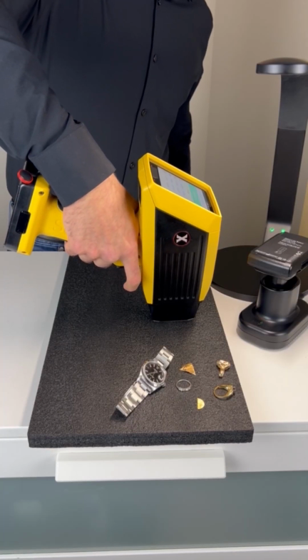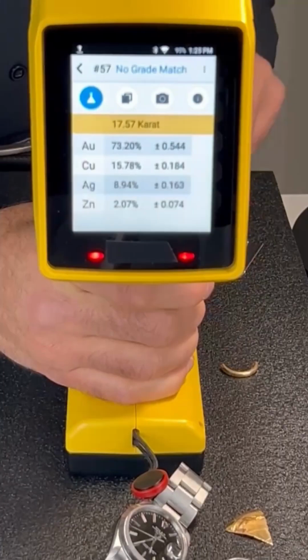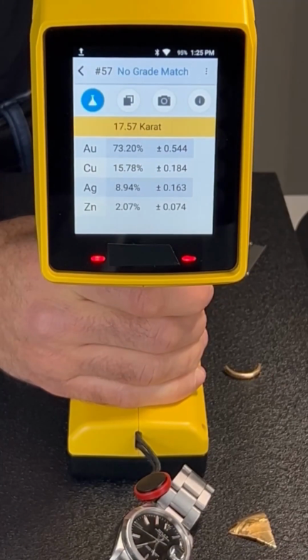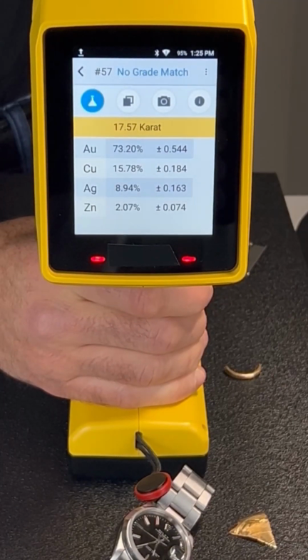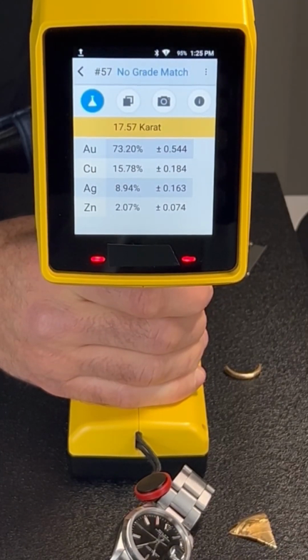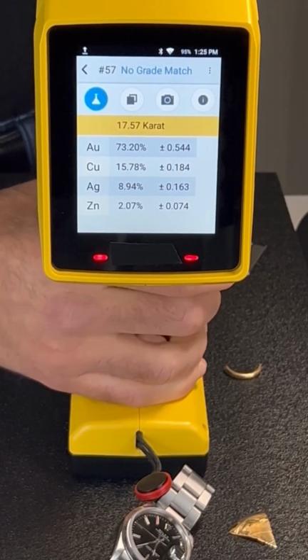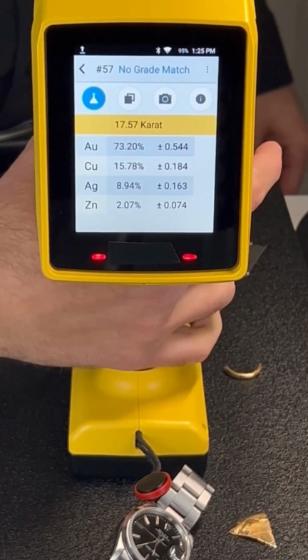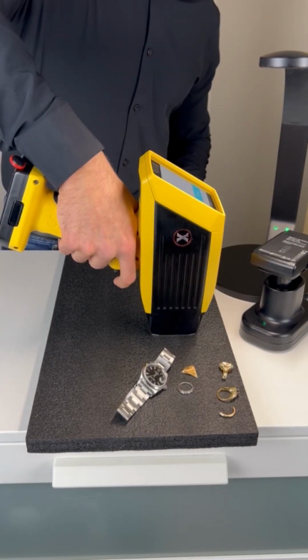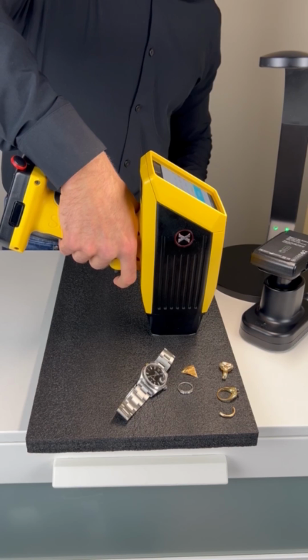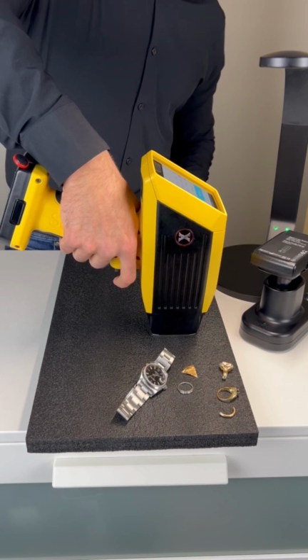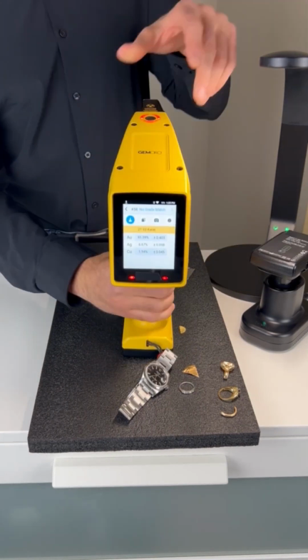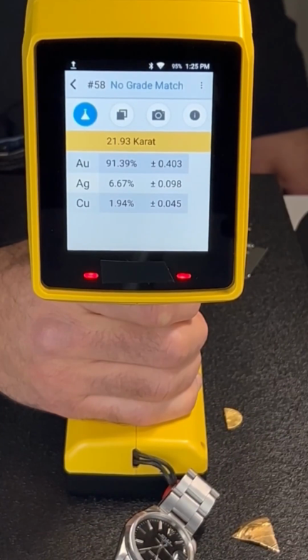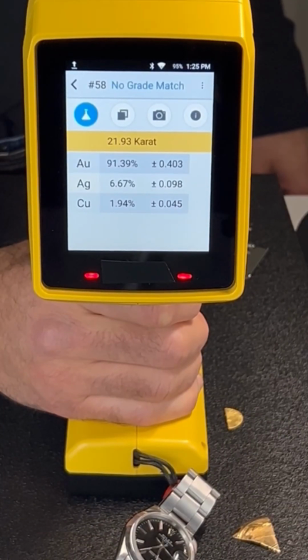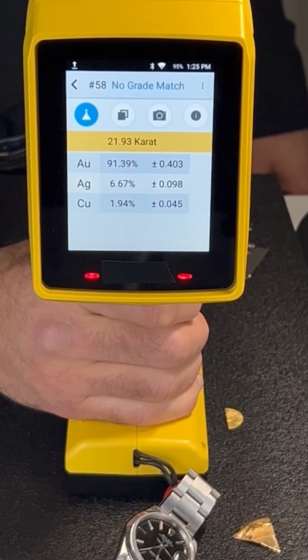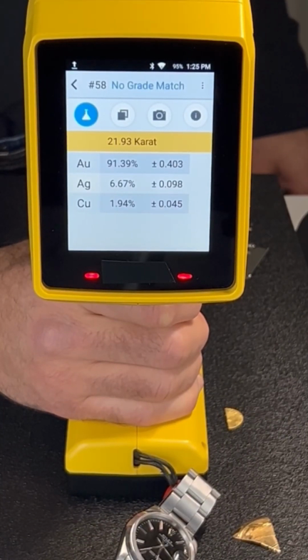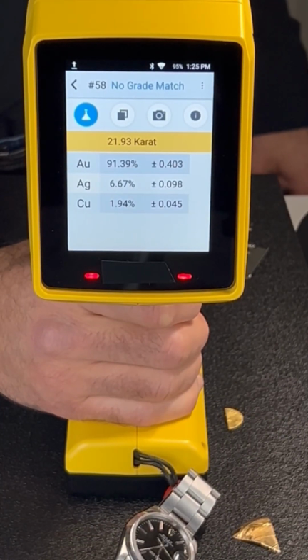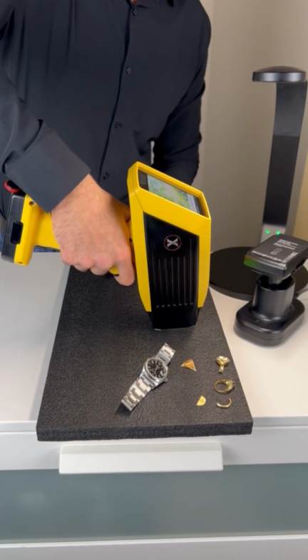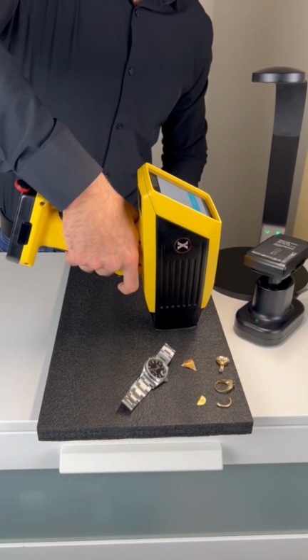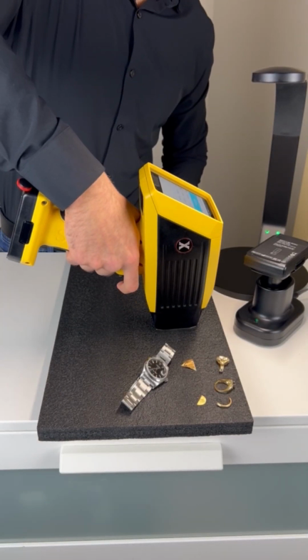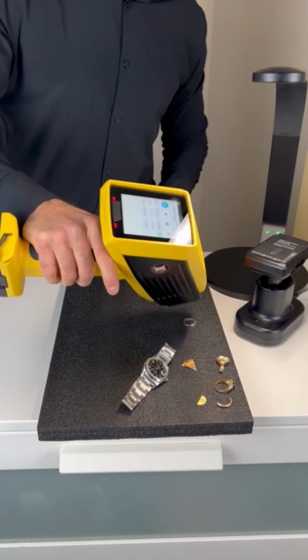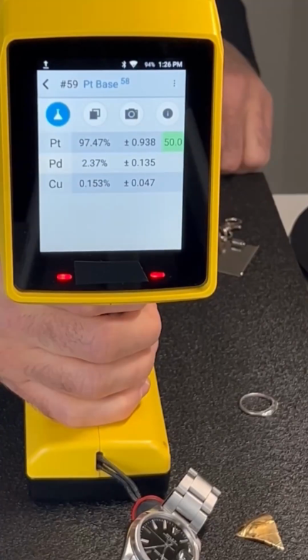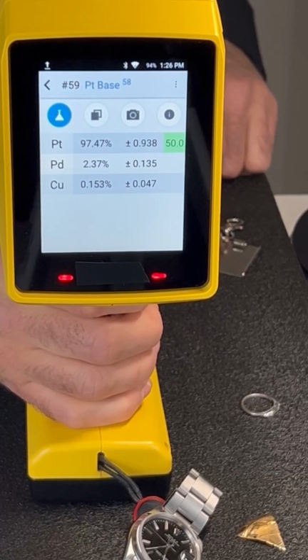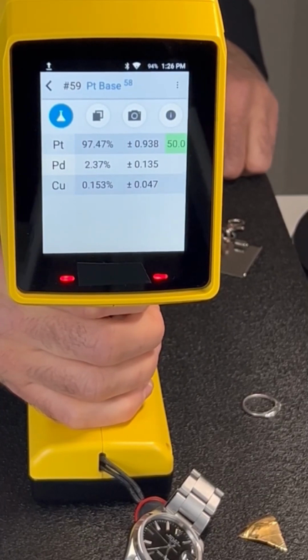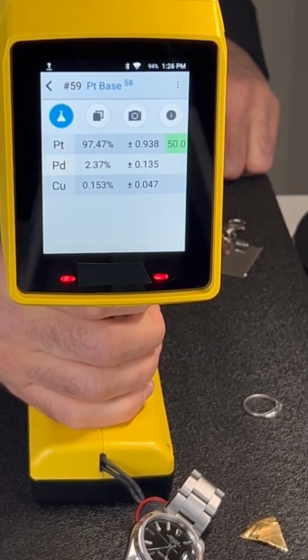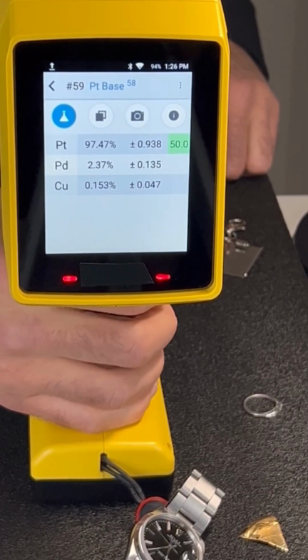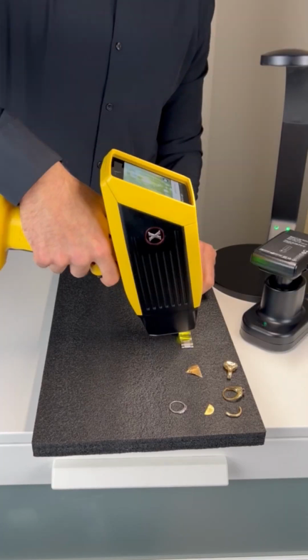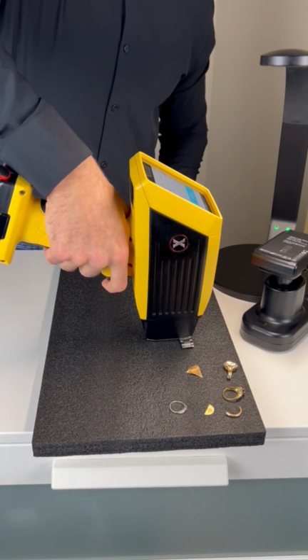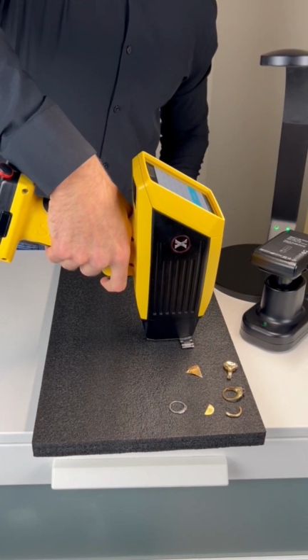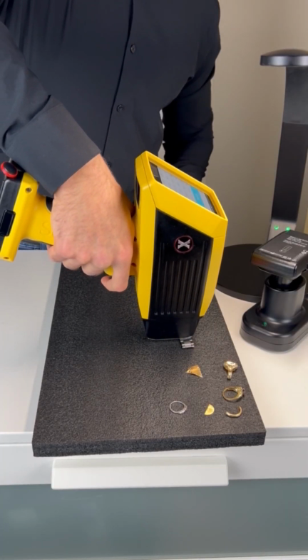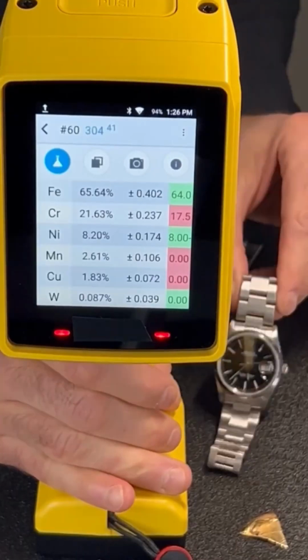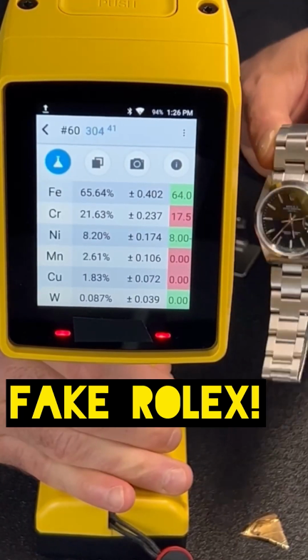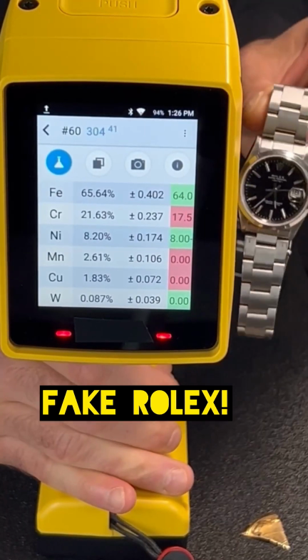Of course we had to put all those to the test. In this video we tested a fake Rolex, and sure enough the material came up 304 stainless steel instead of Rolex's authentic 904L. Totally cool. I really wish I had that real Rolex right now, but I'll get that on the next video.